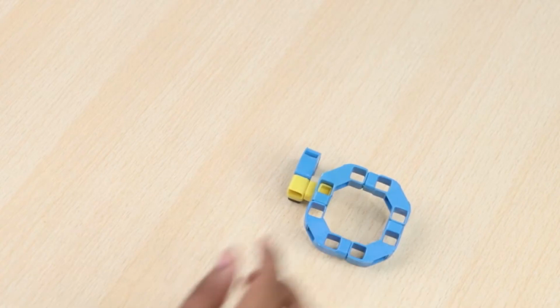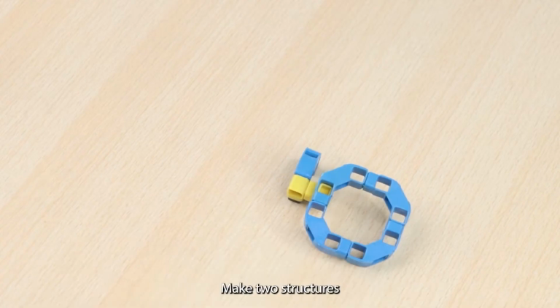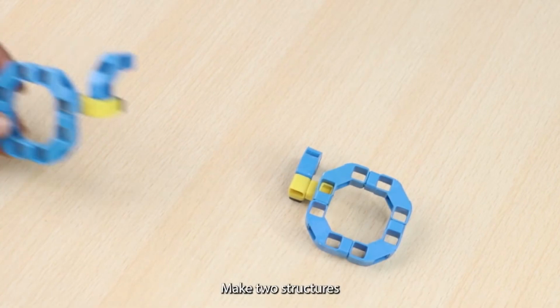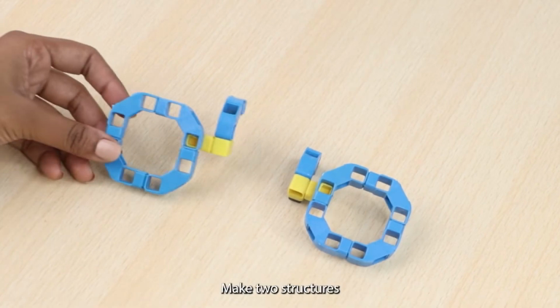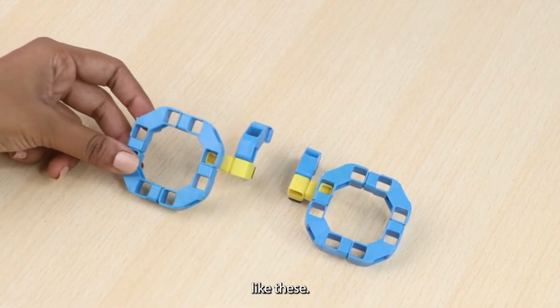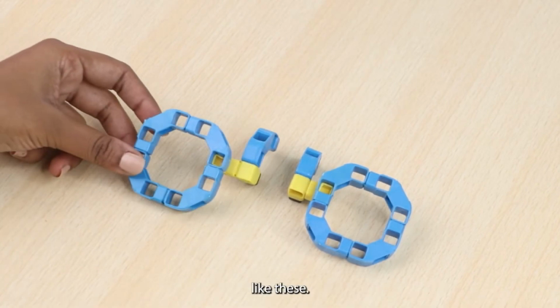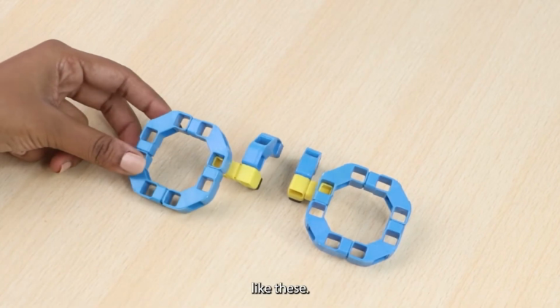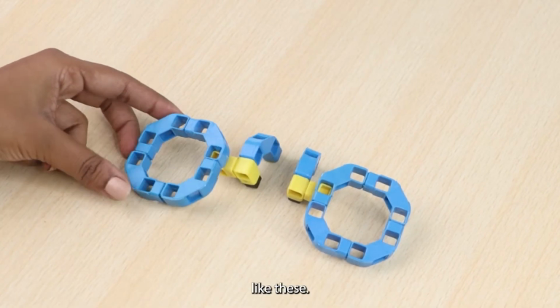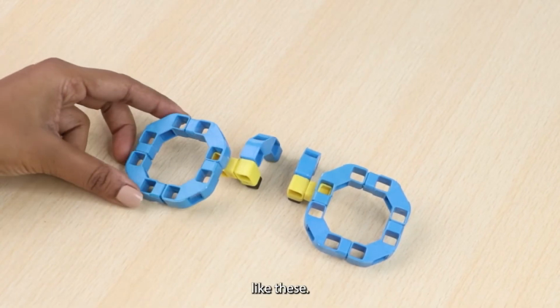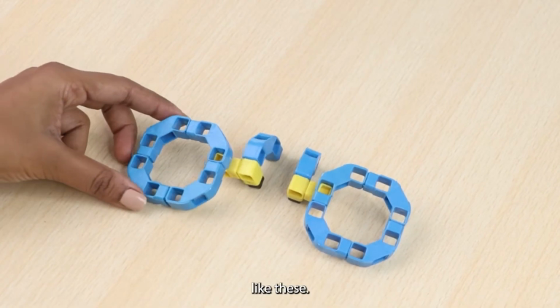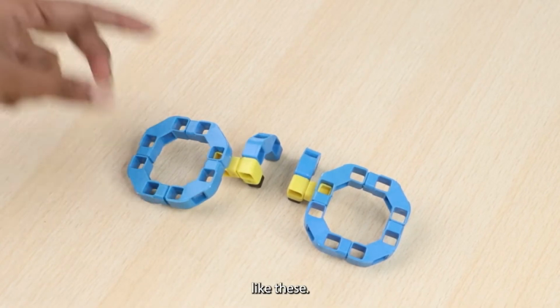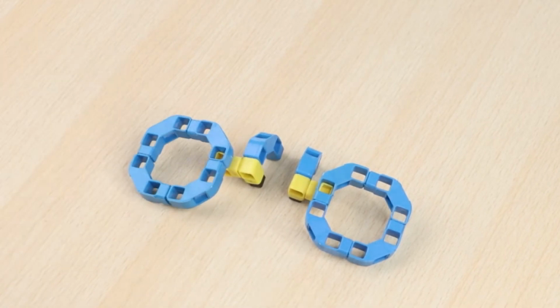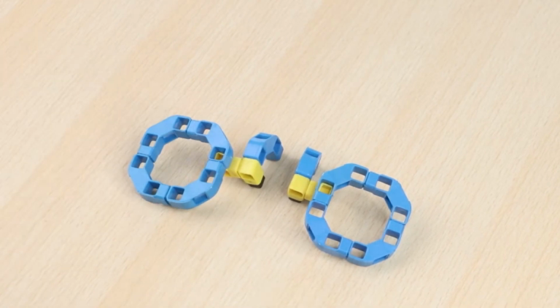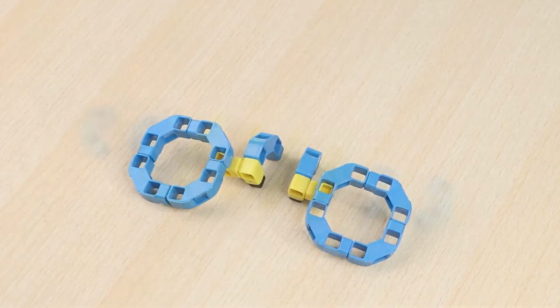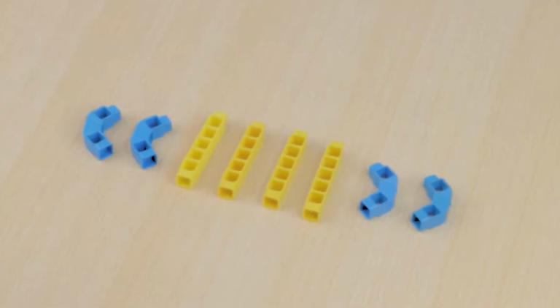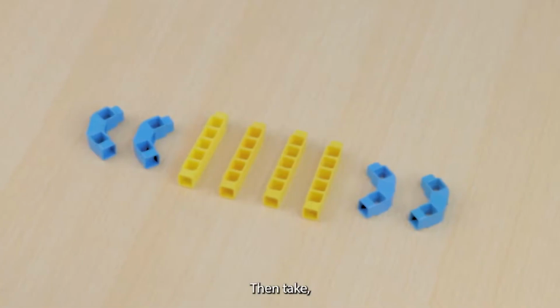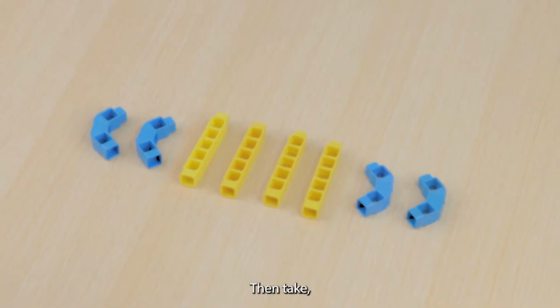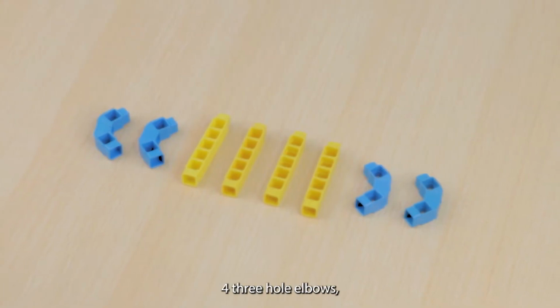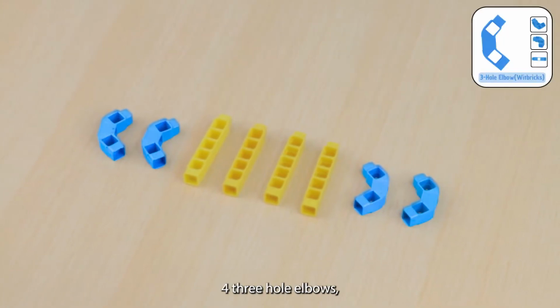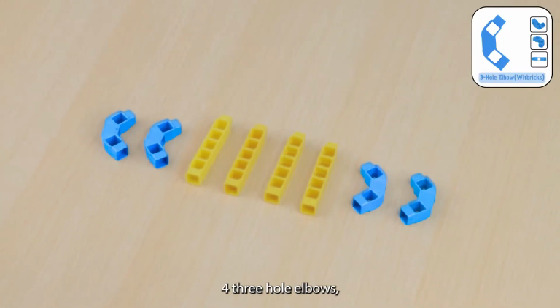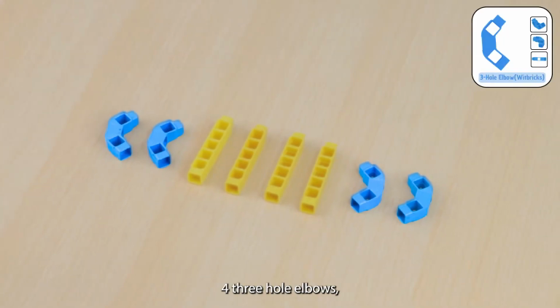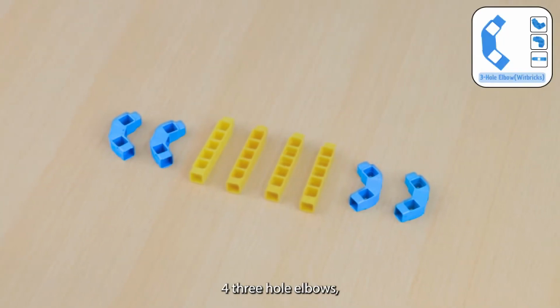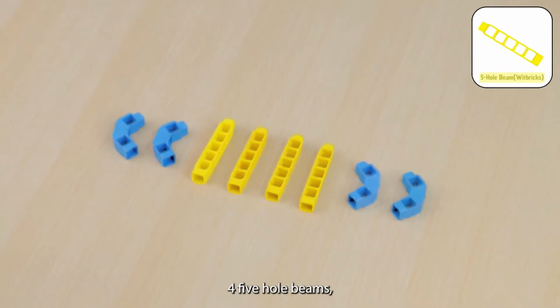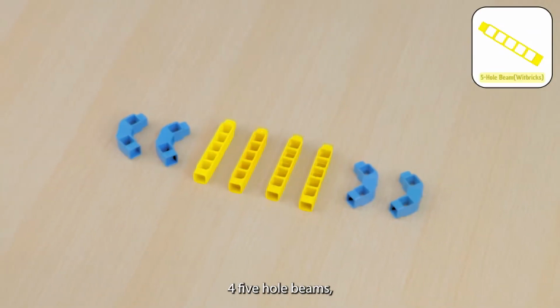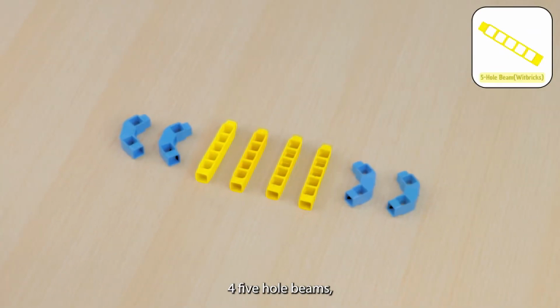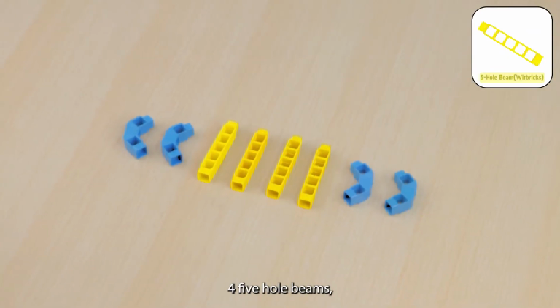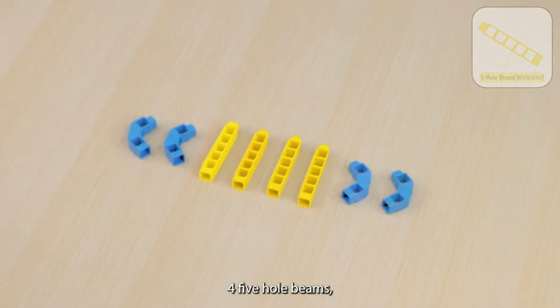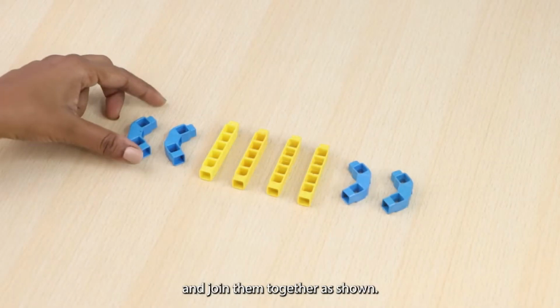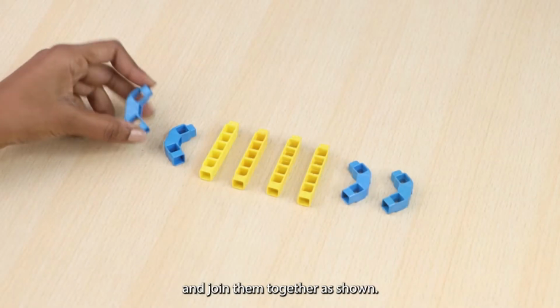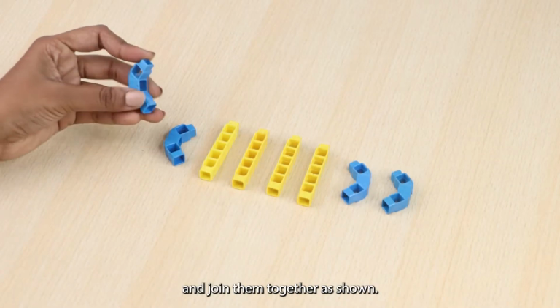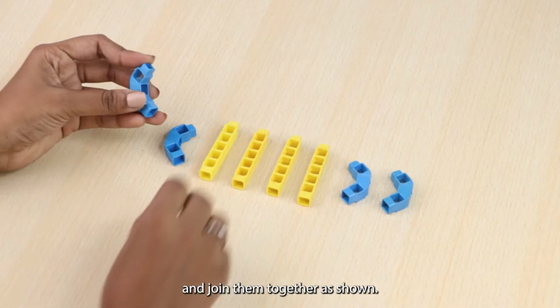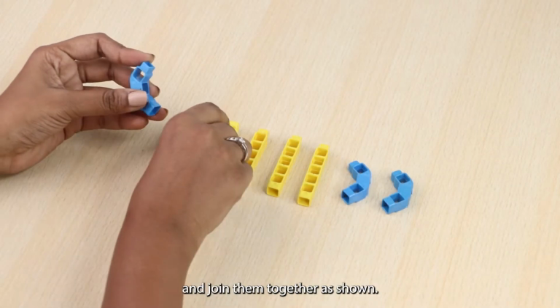Make two structures like these. Then take four three-hole elbows and four five-hole beams and join them together as shown.